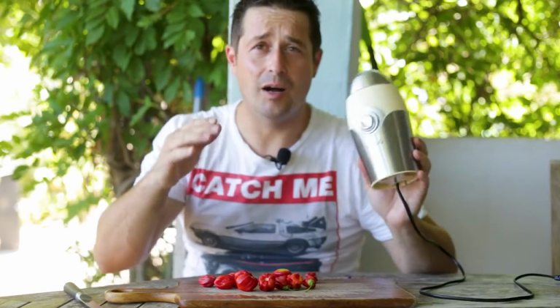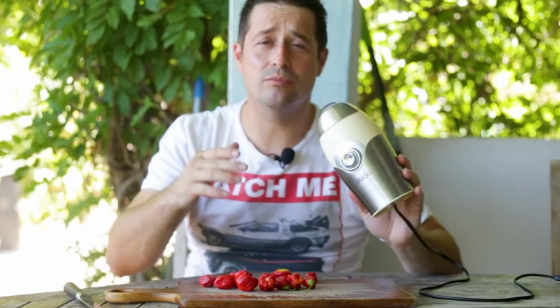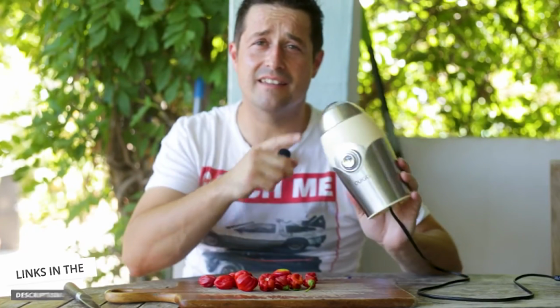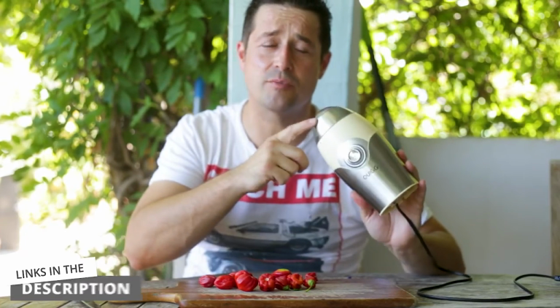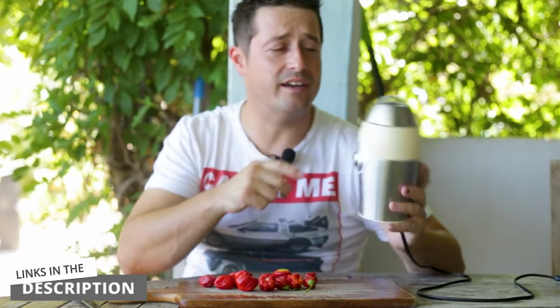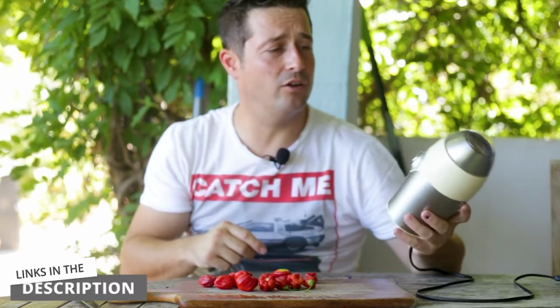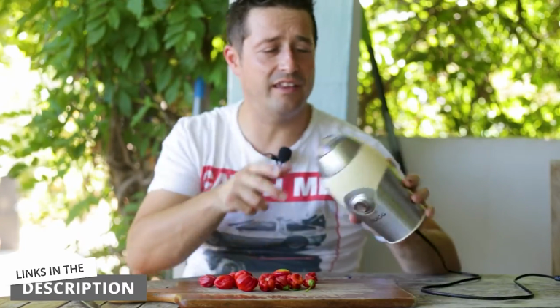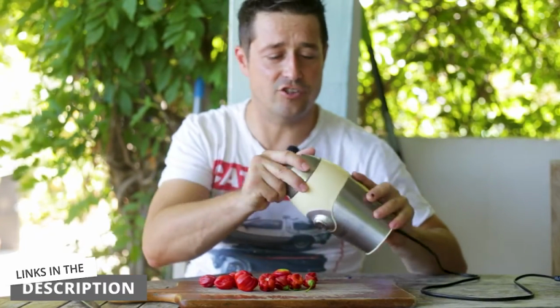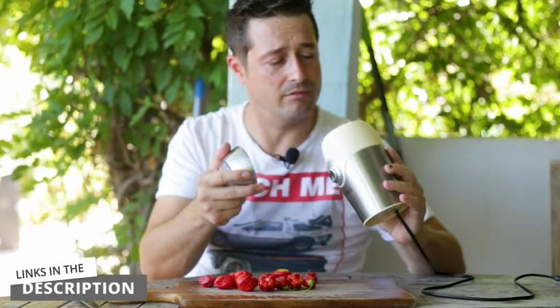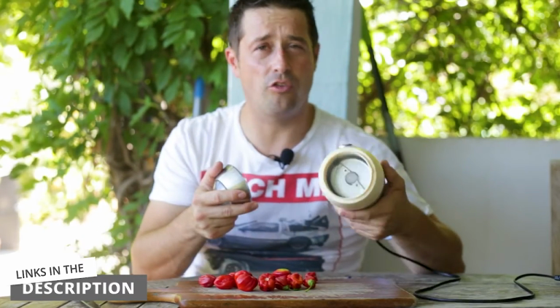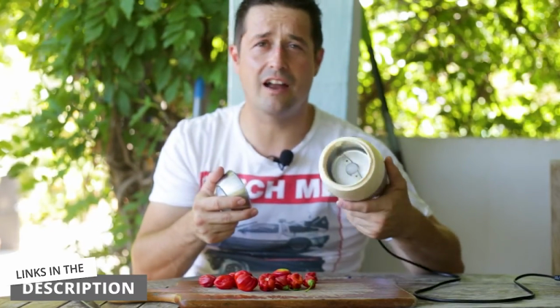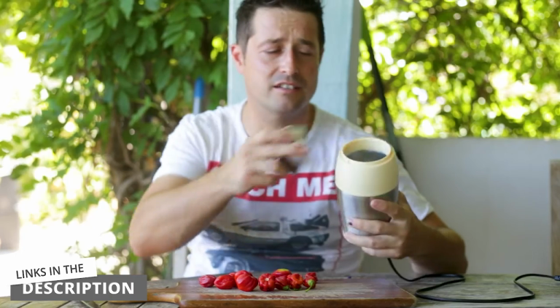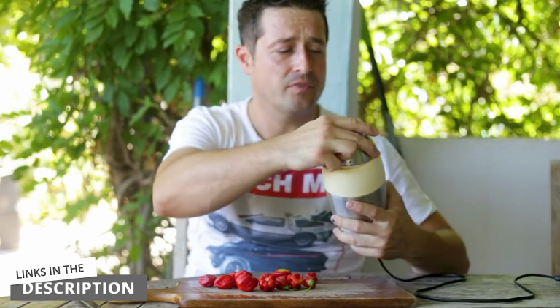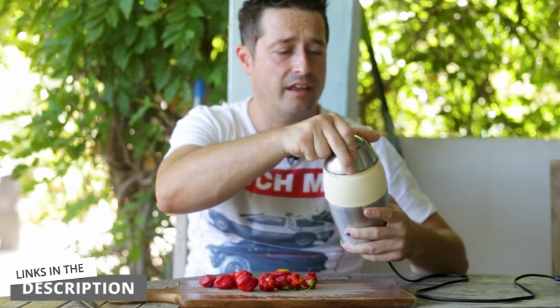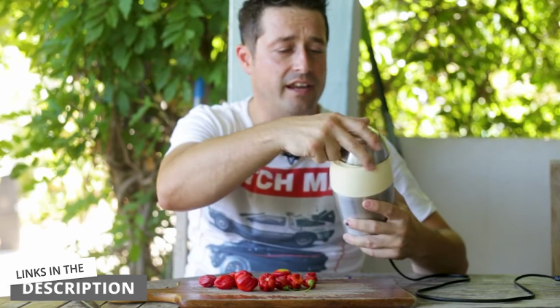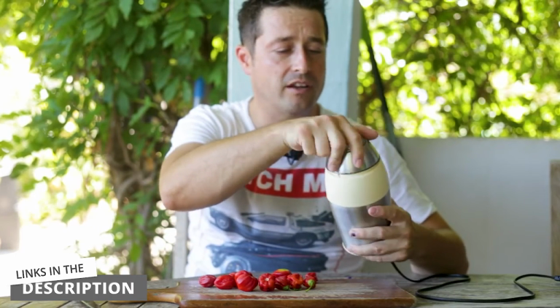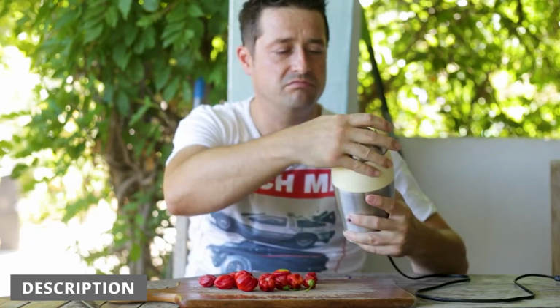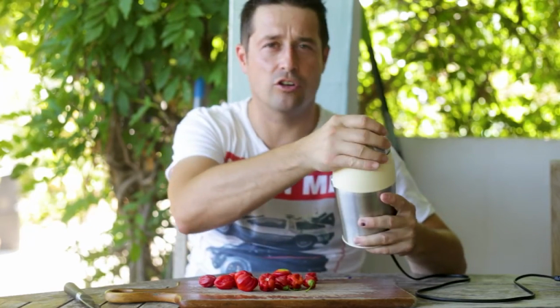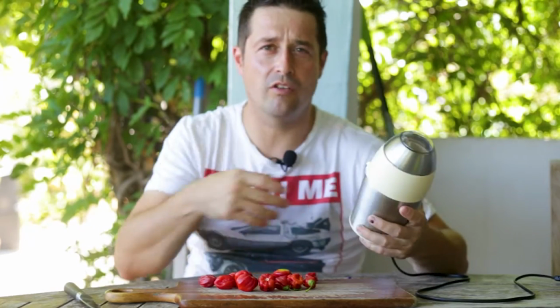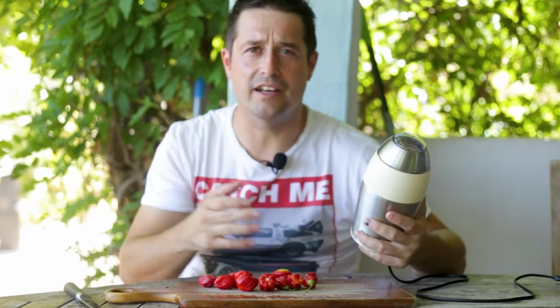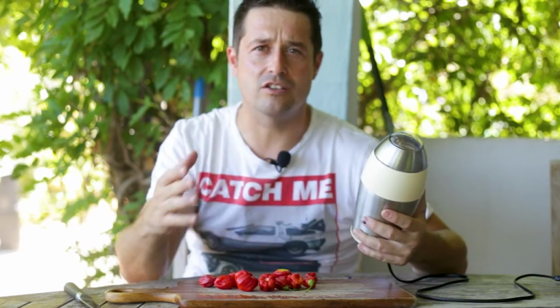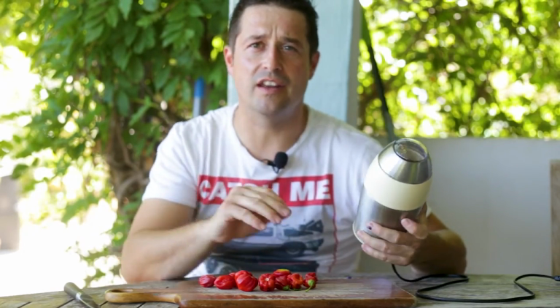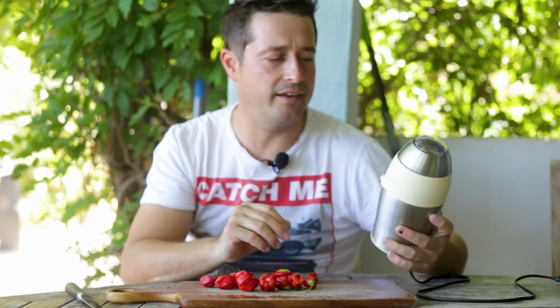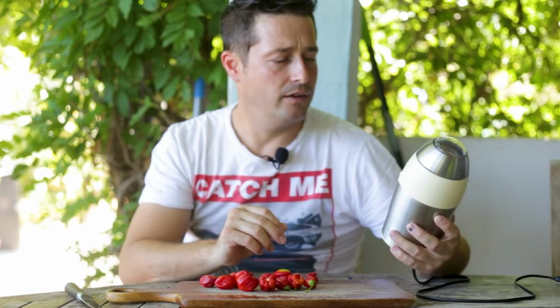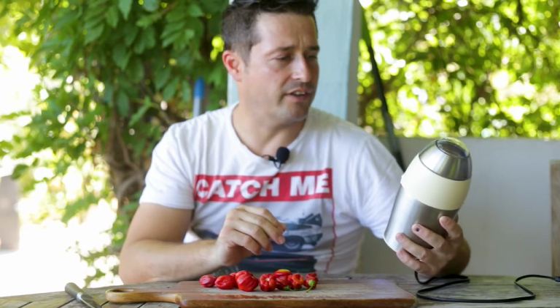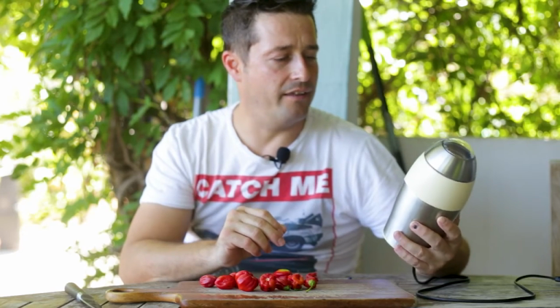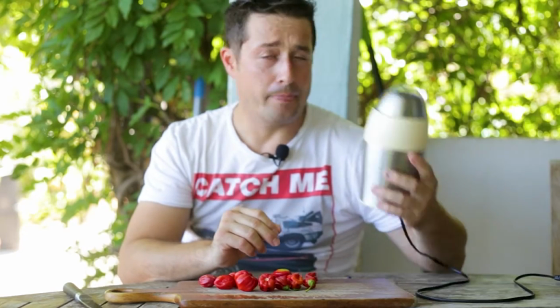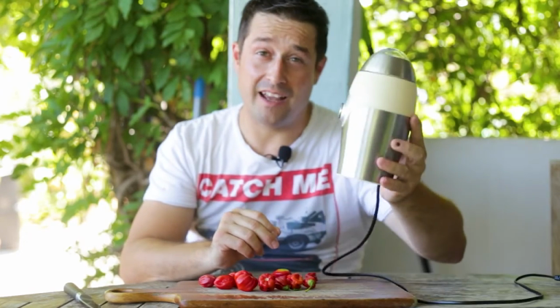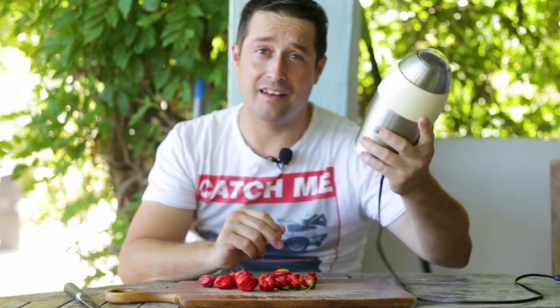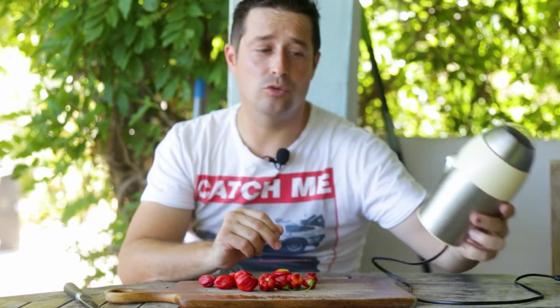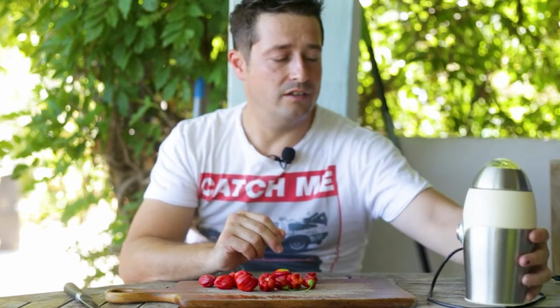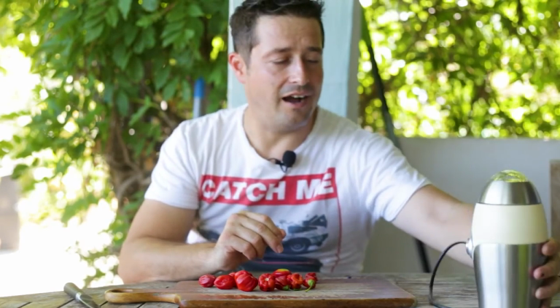I'll put some links in the description where you can pick up one of these electronic coffee grinders. They're quite economical — shouldn't cost you more than $20, 15 quid, something like that. Really handy little tool to have.